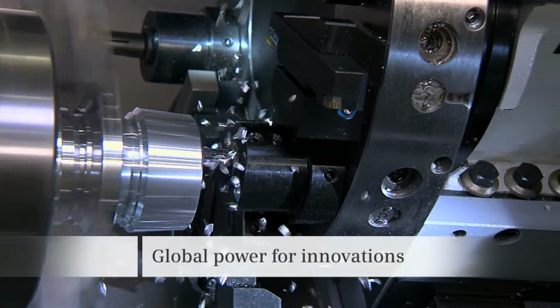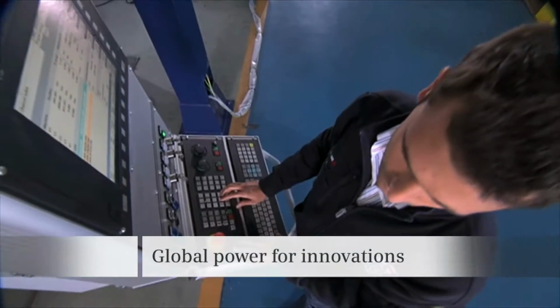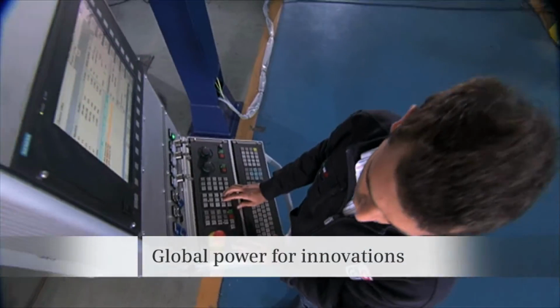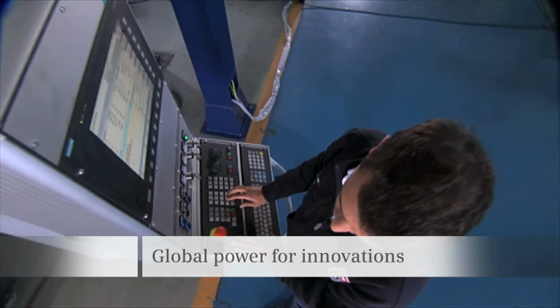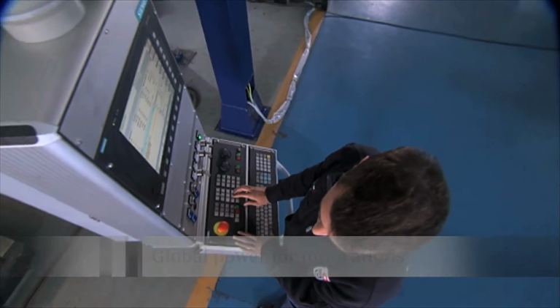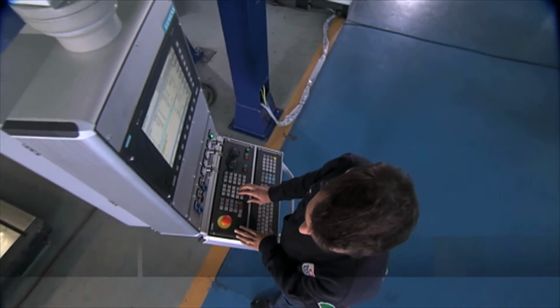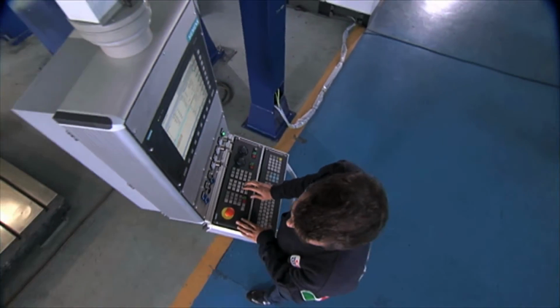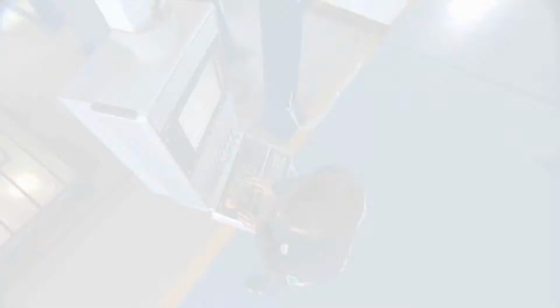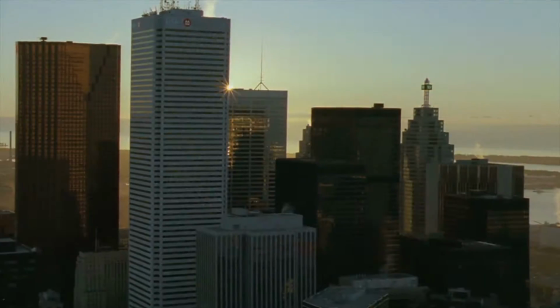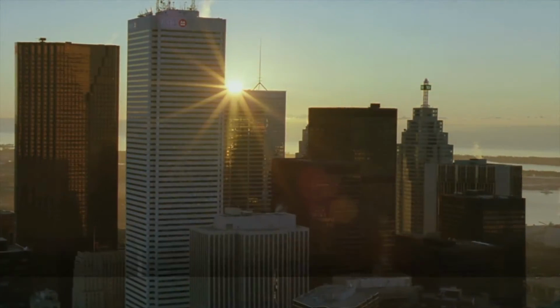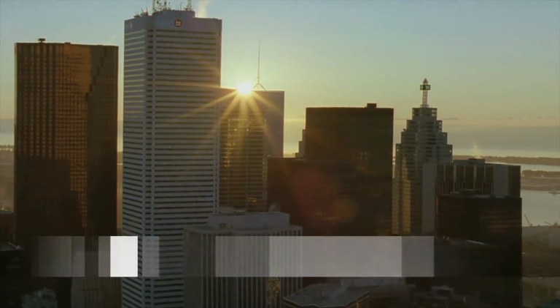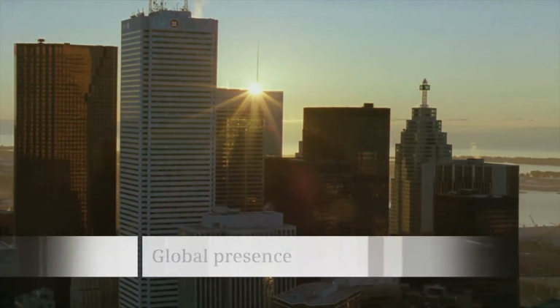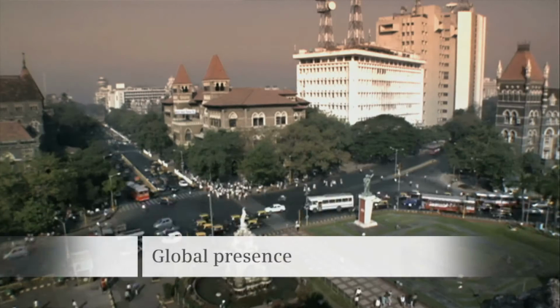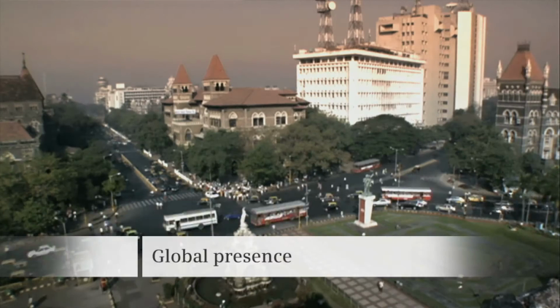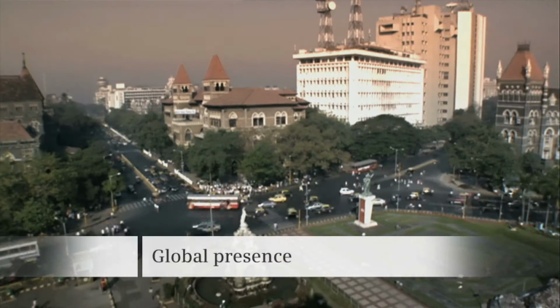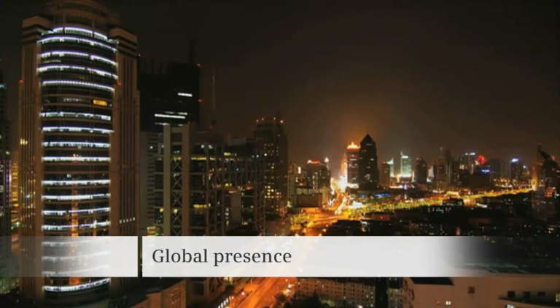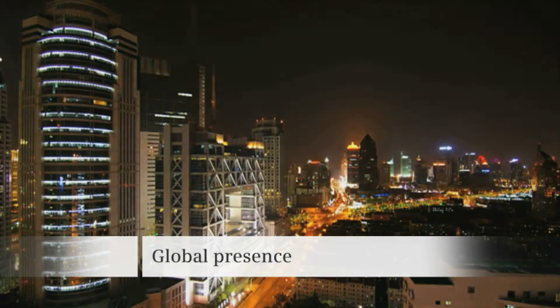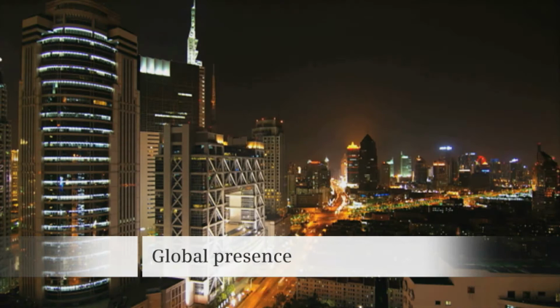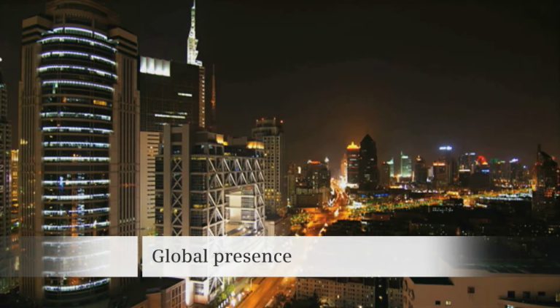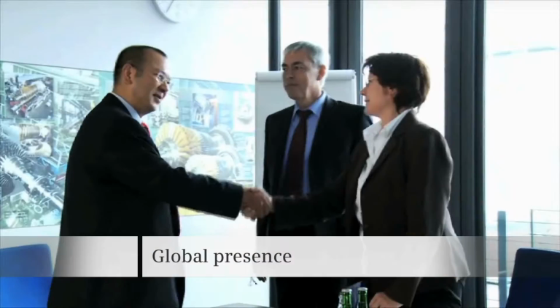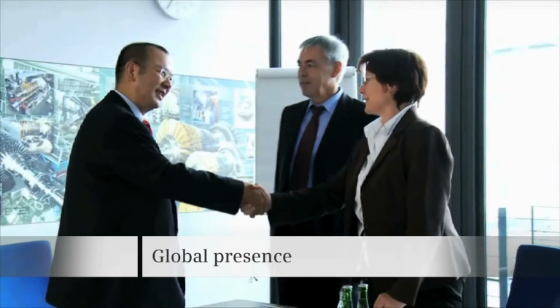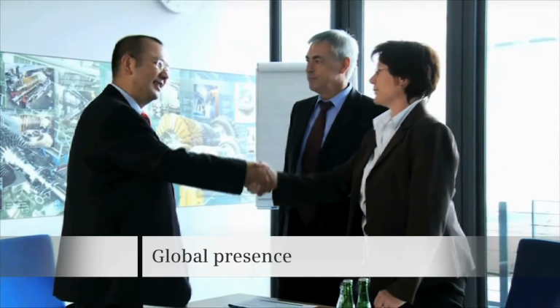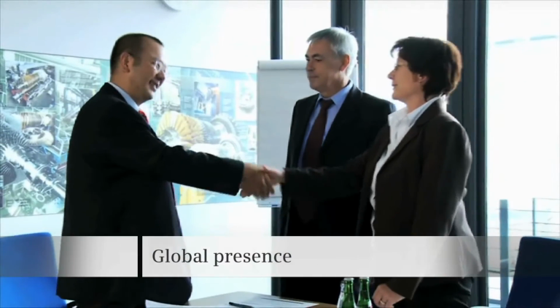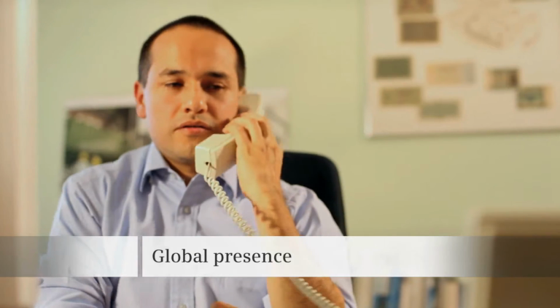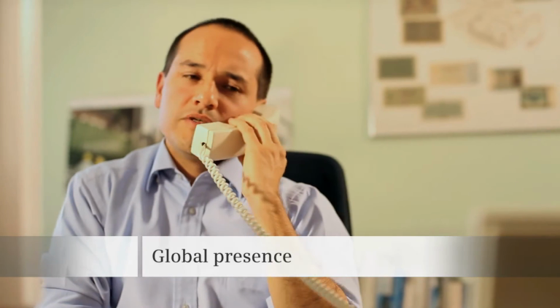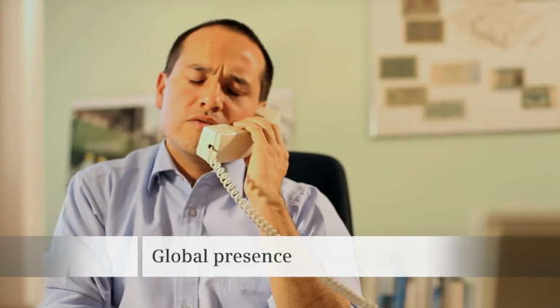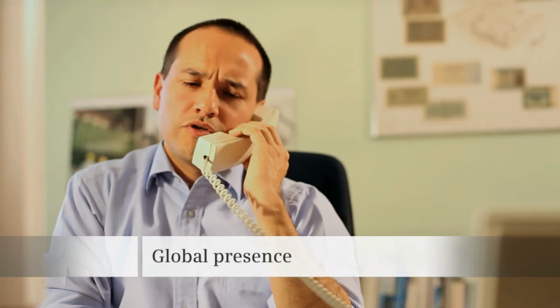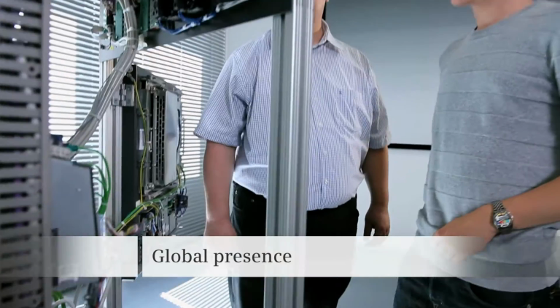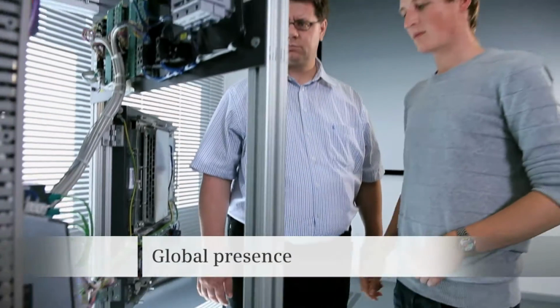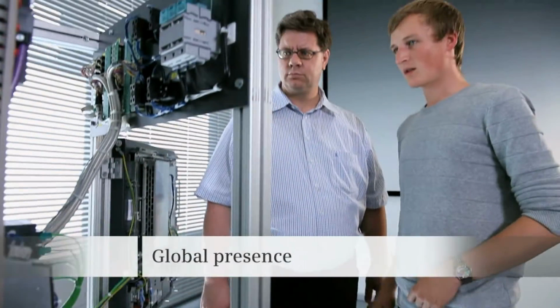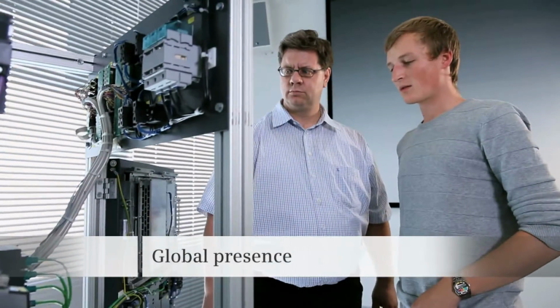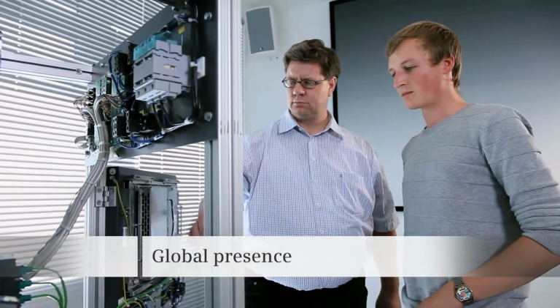We are there for our customers around the world. We address the challenges of globalization with regional centers for sales, service and training, as well as production.